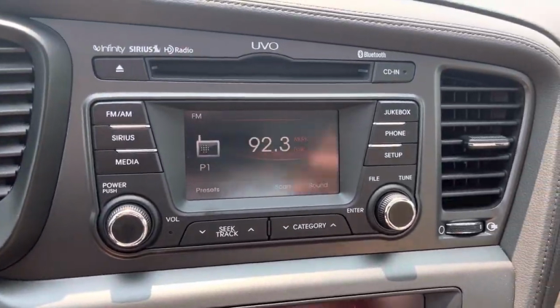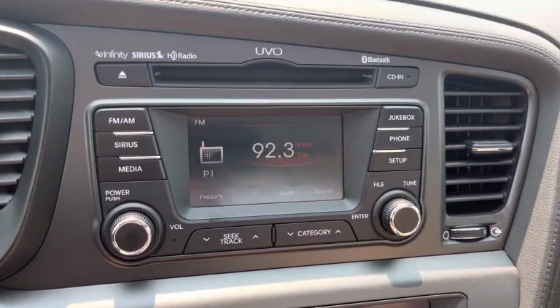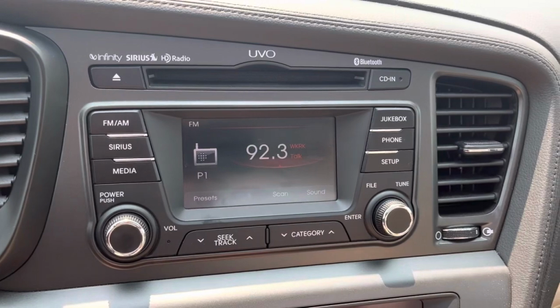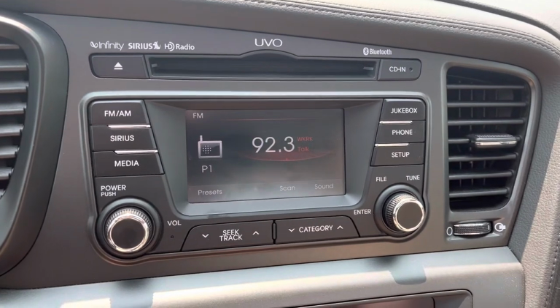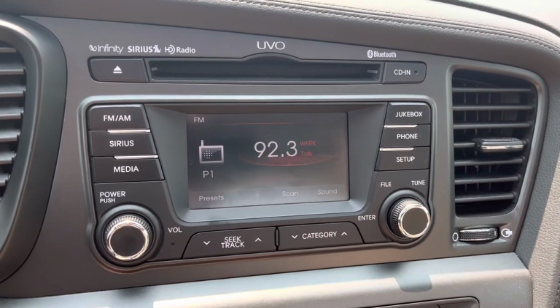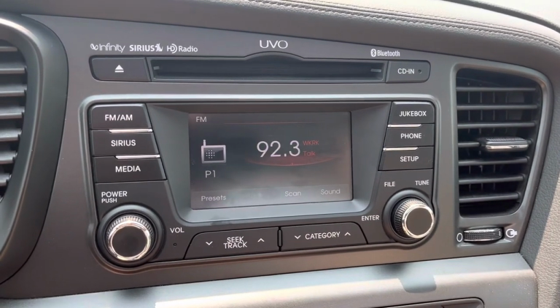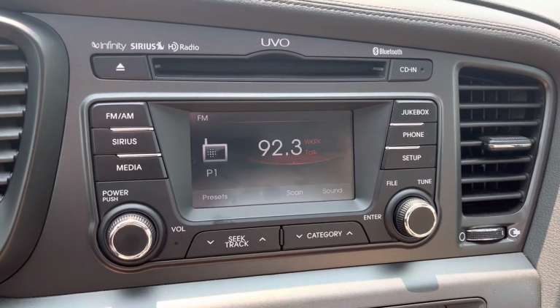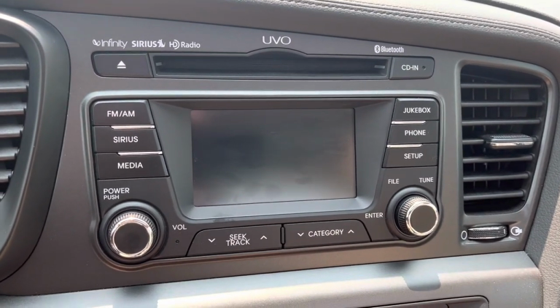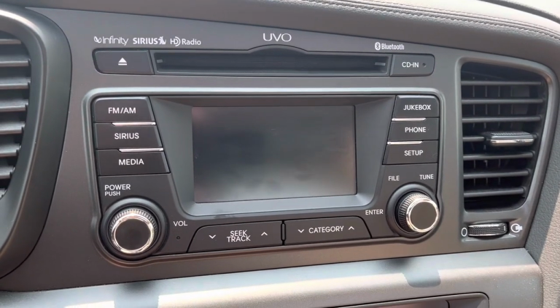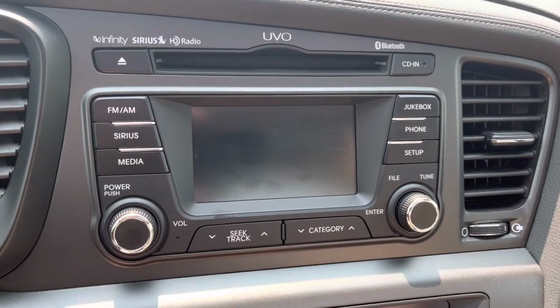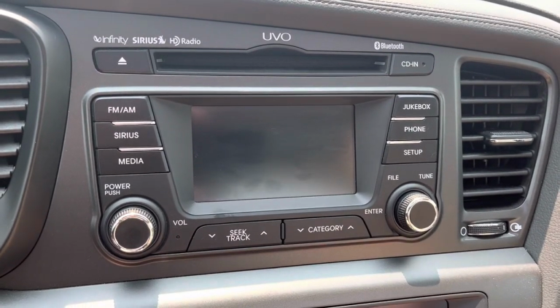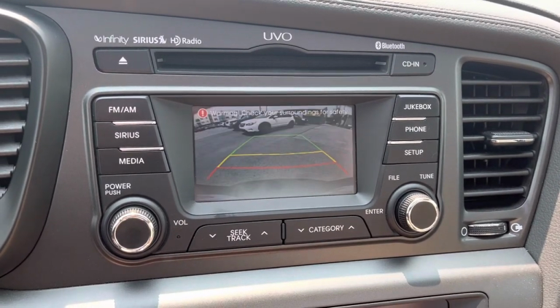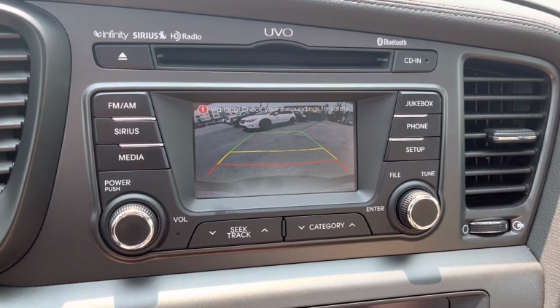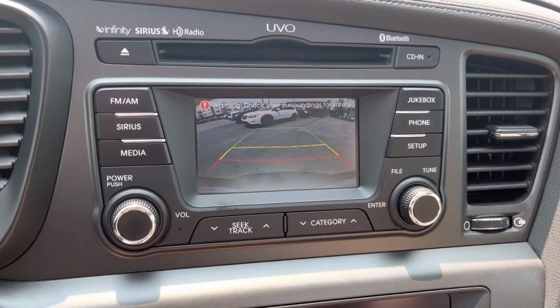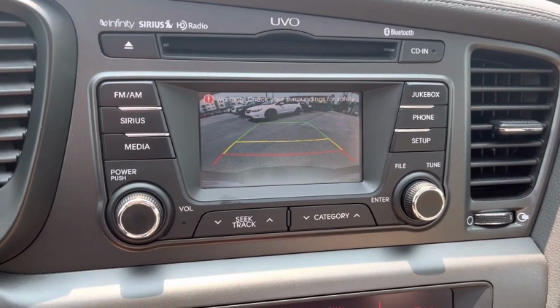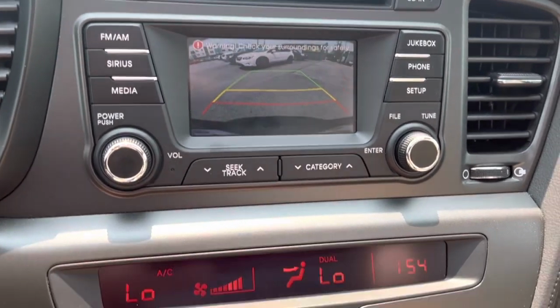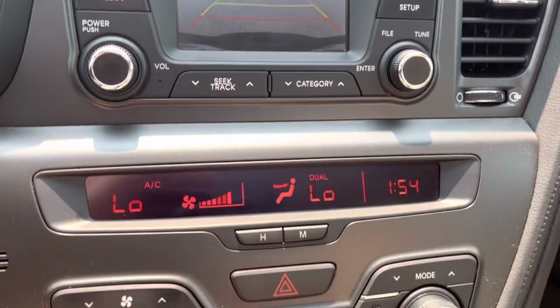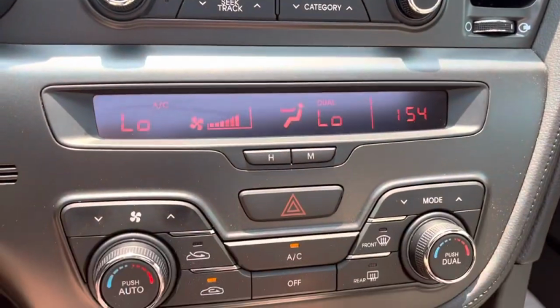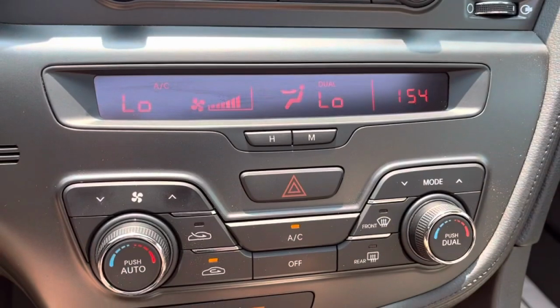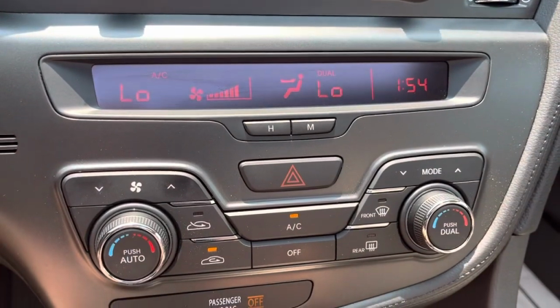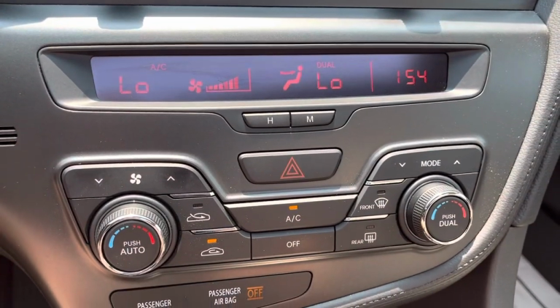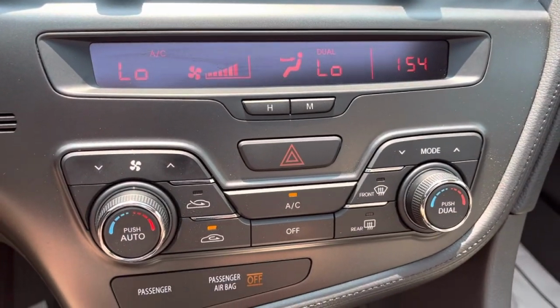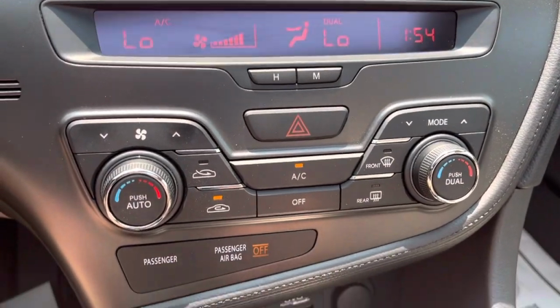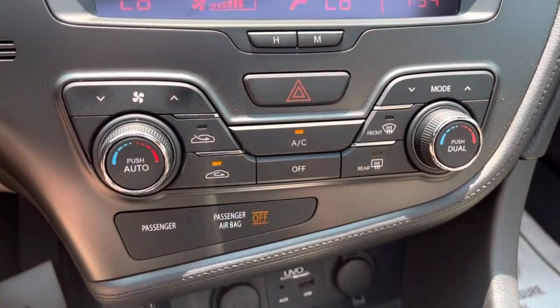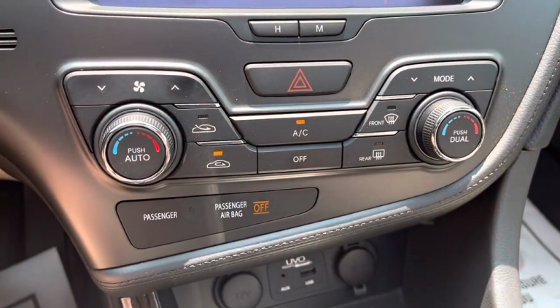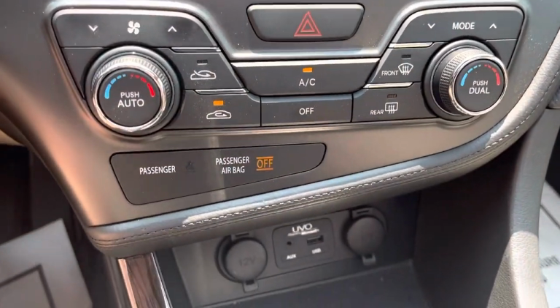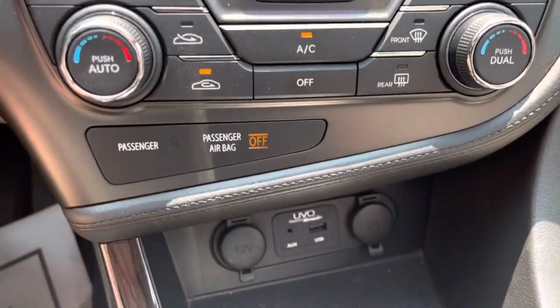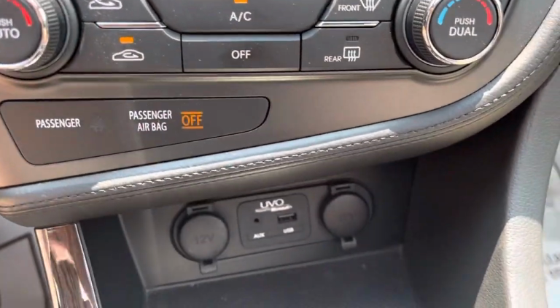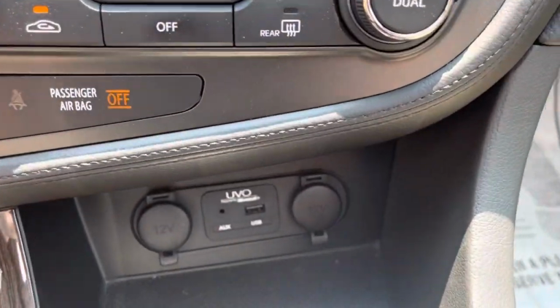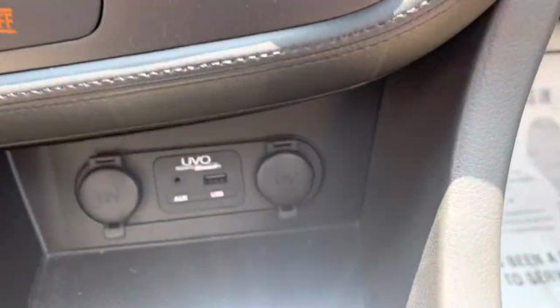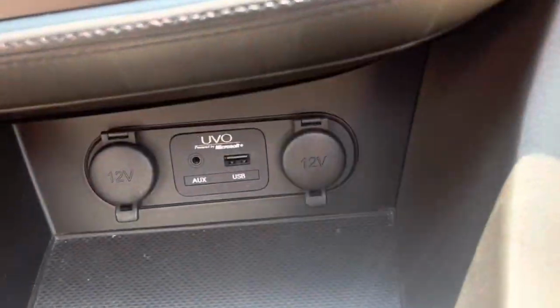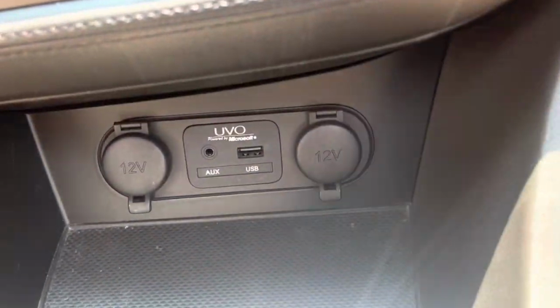The AM/FM stereo has a touch screen that becomes a backup camera as soon as you shift into reverse. Dual zone climate control blows nice and cold, and there's a USB port as well.